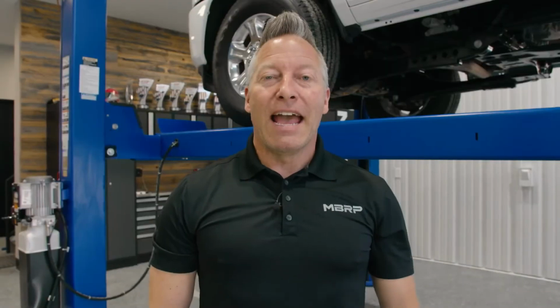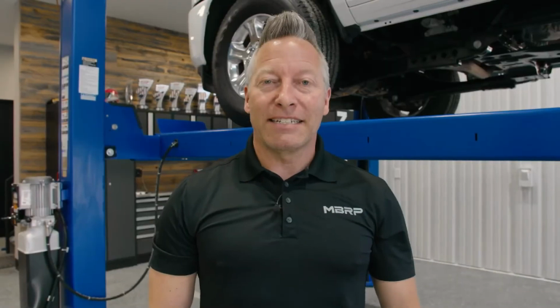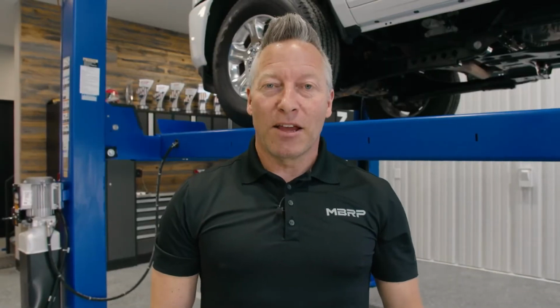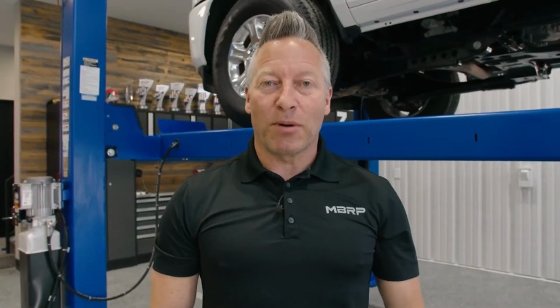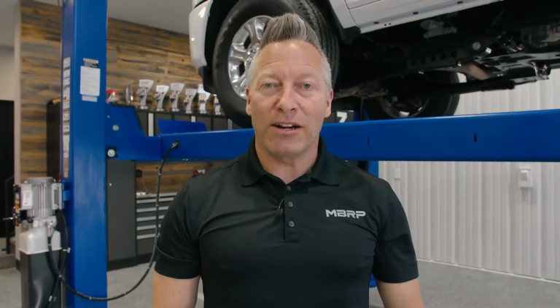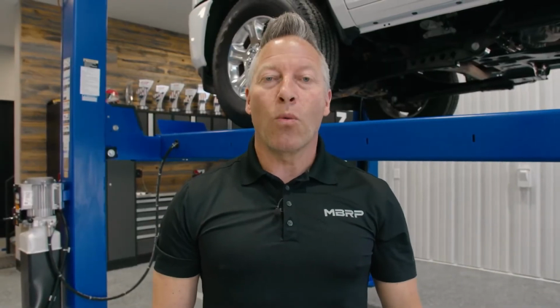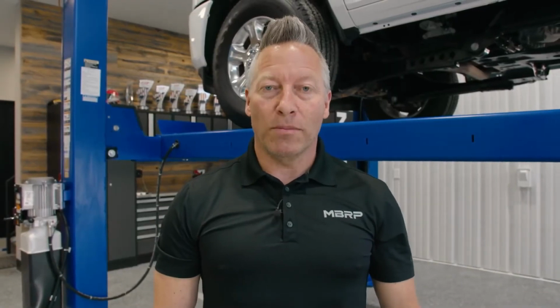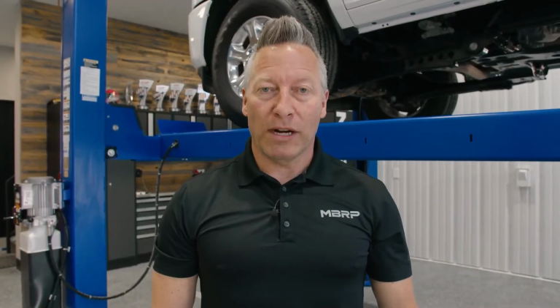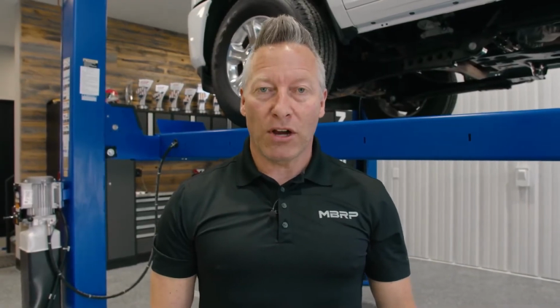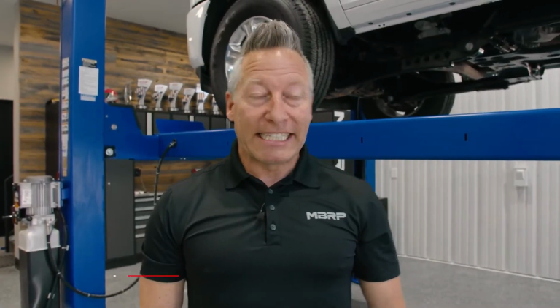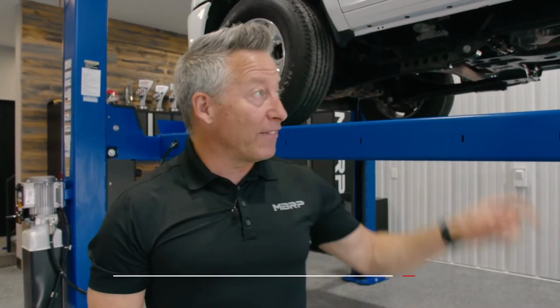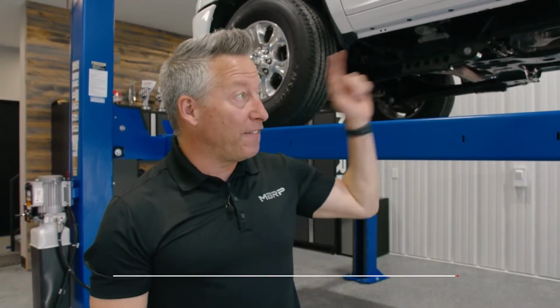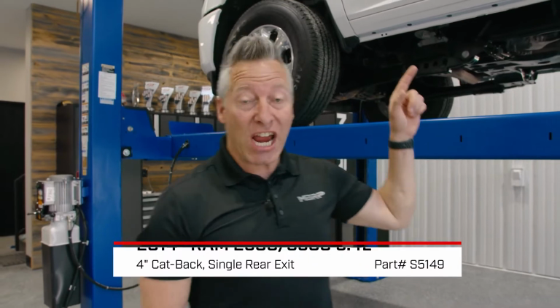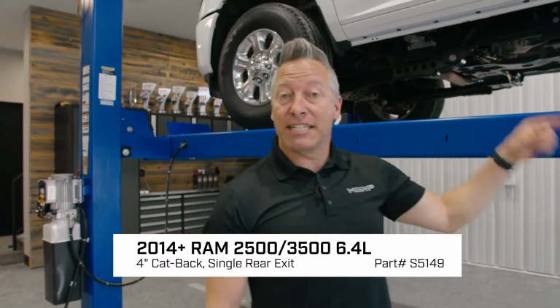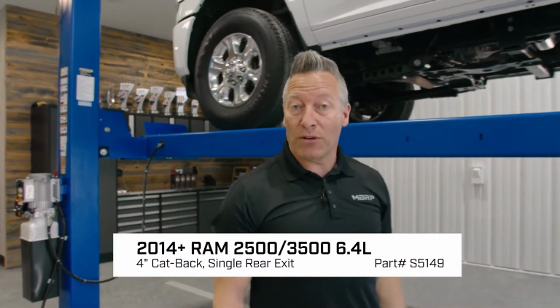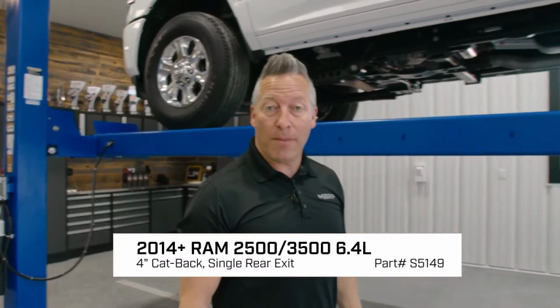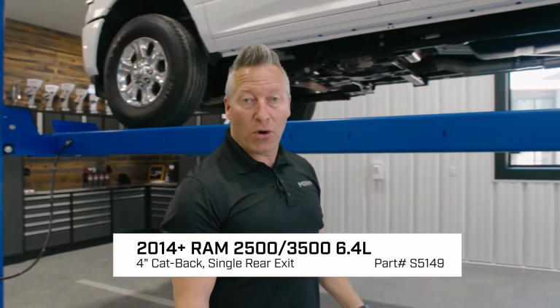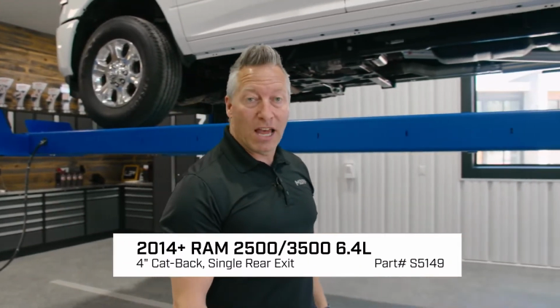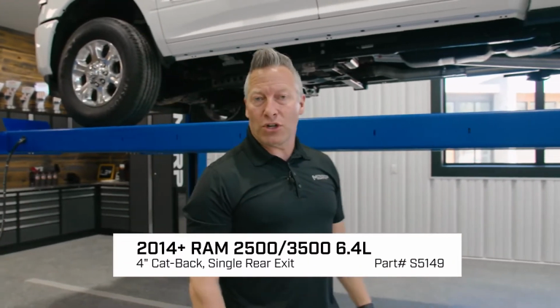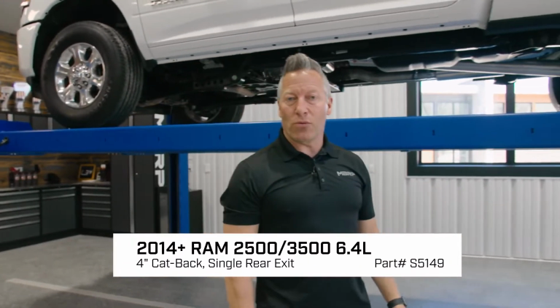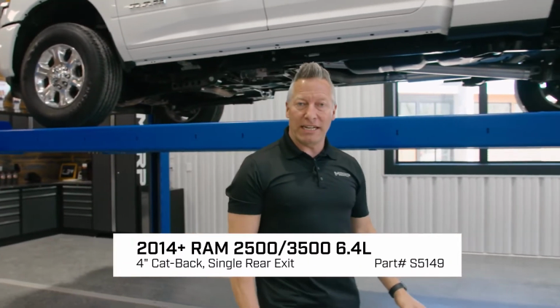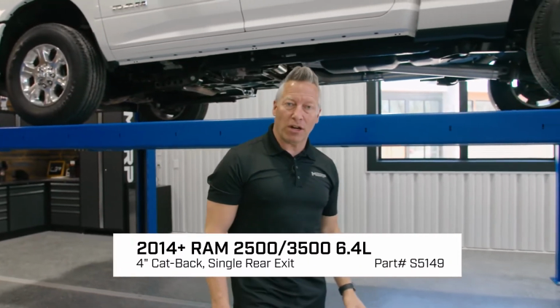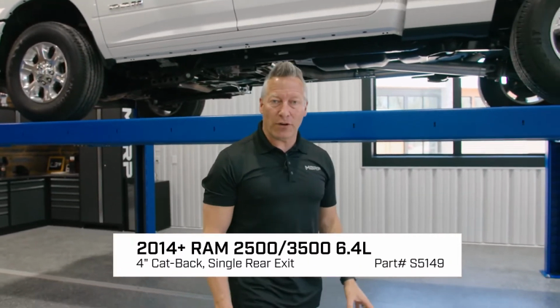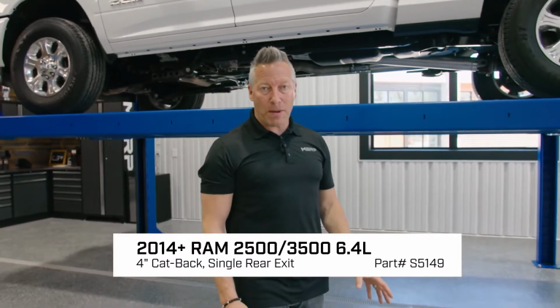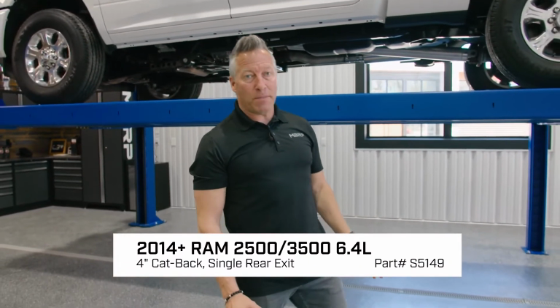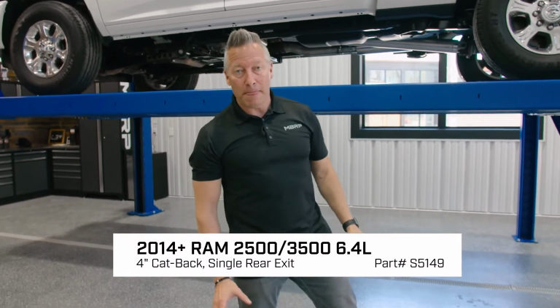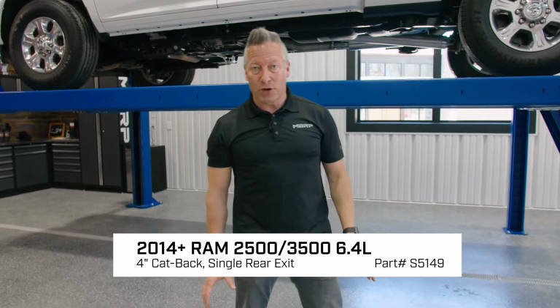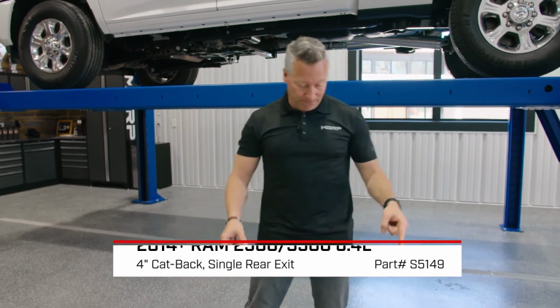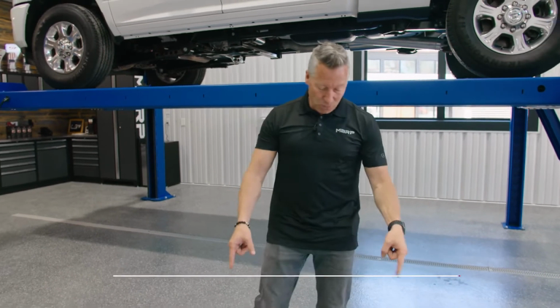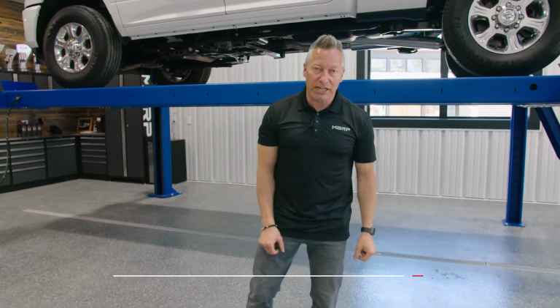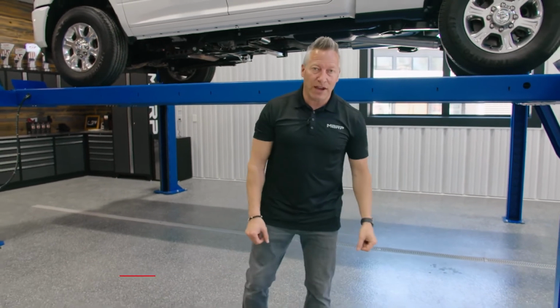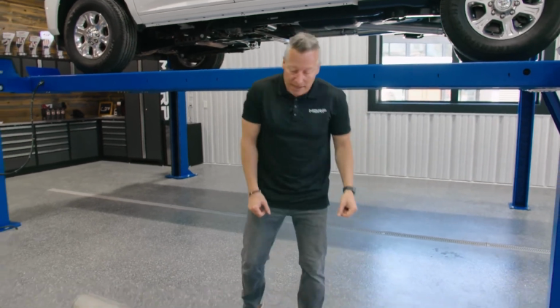Hey guys, Martin Barkey here. Welcome to my garage. Today I've got a 5th gen 6.4 Hemi on the hoist. I want to show you a really neat product offering from MBRP, but first we're going to check out the factory setup.